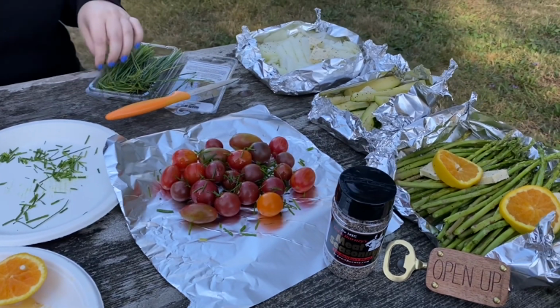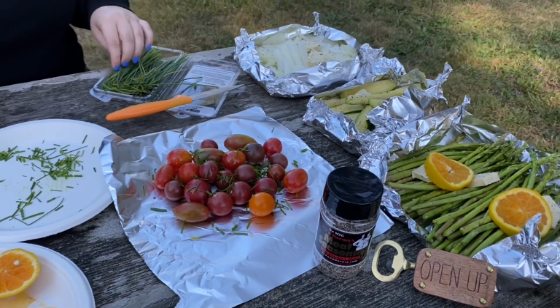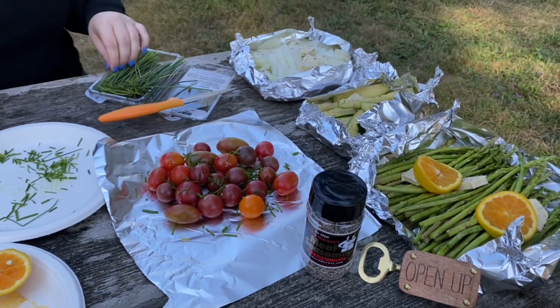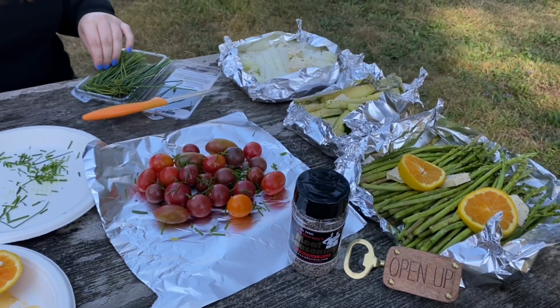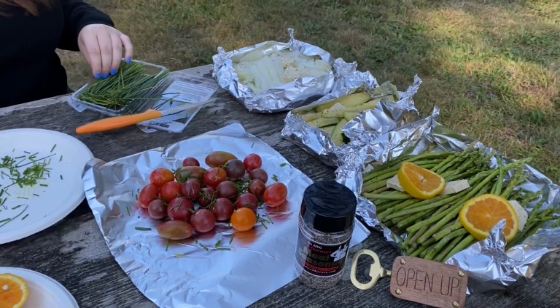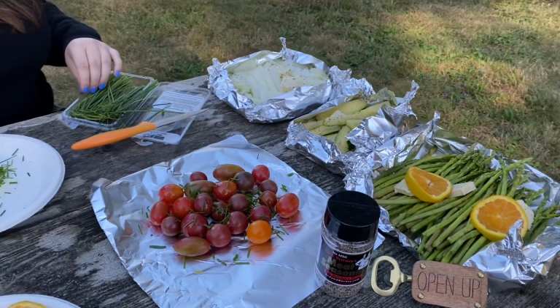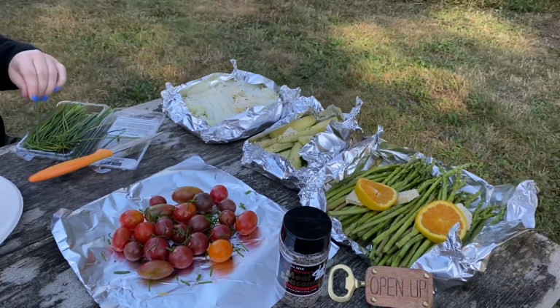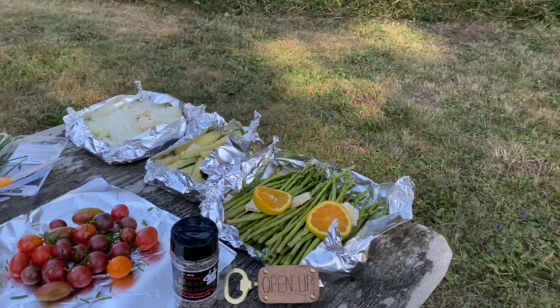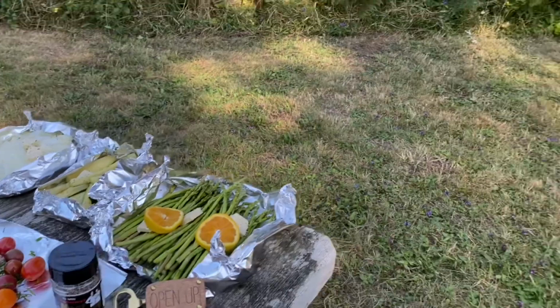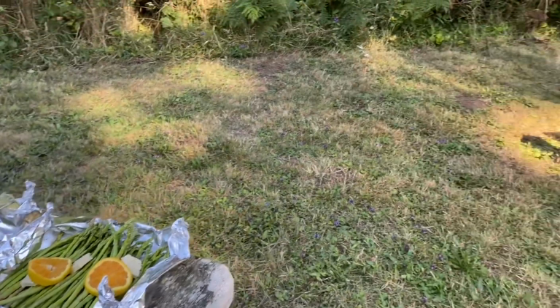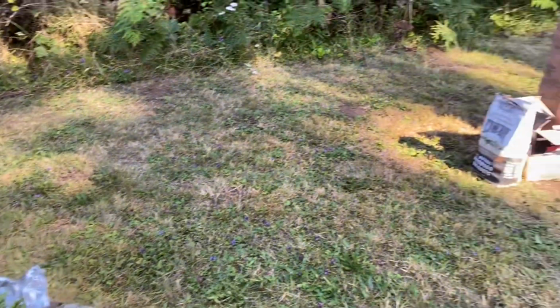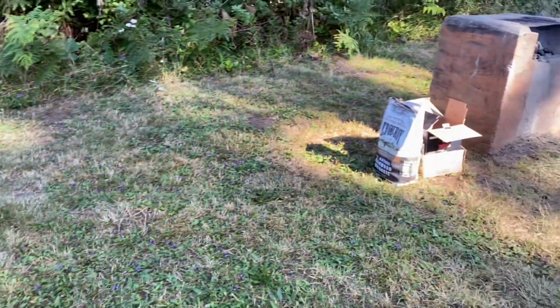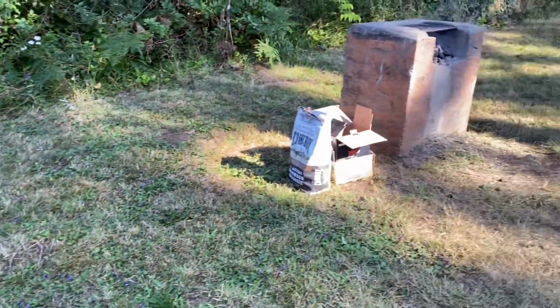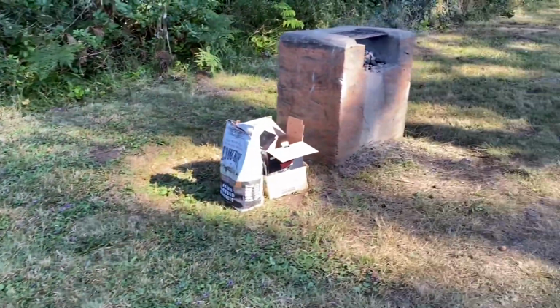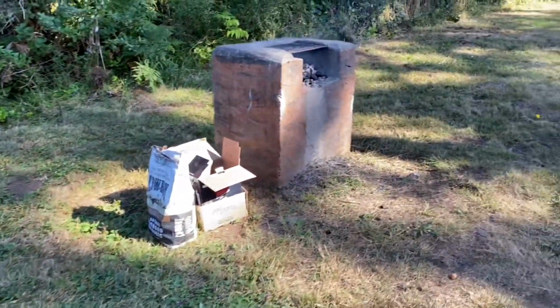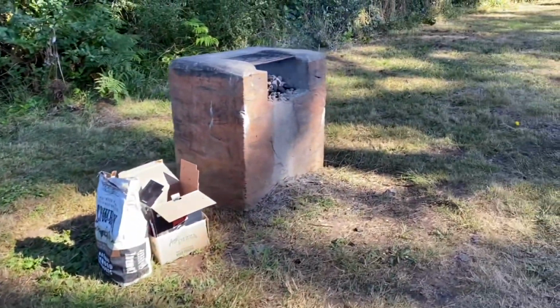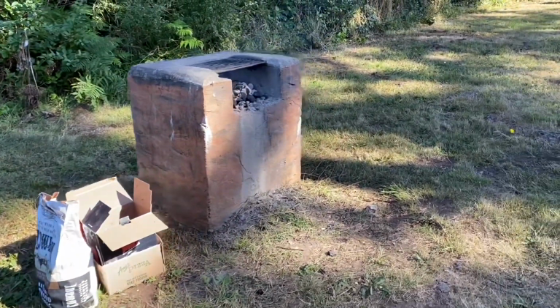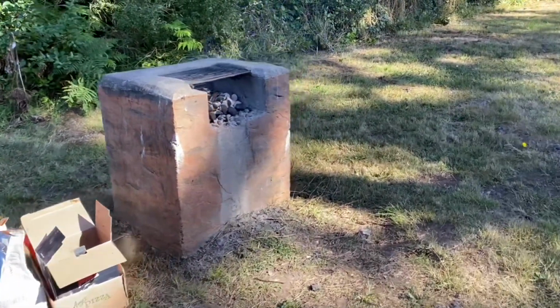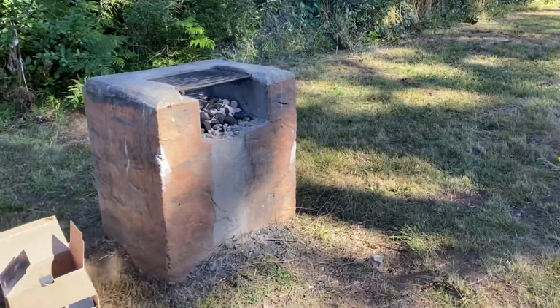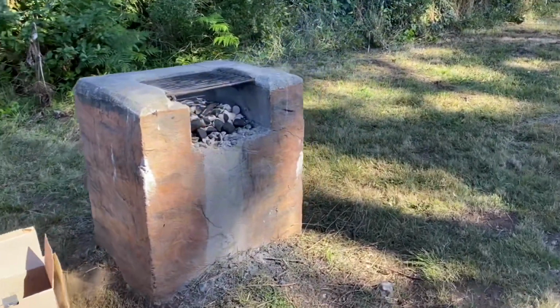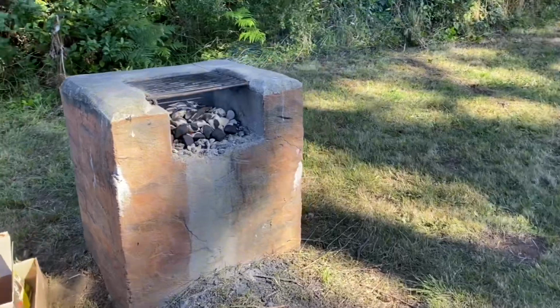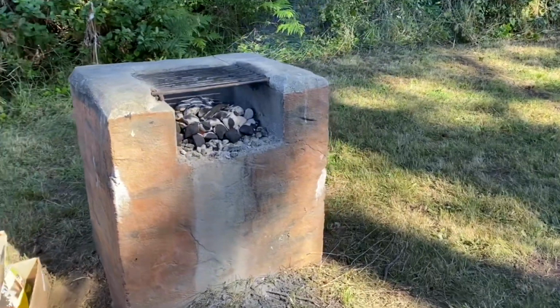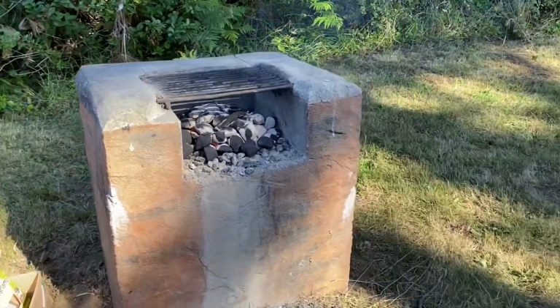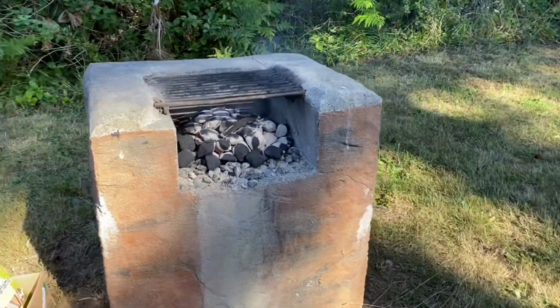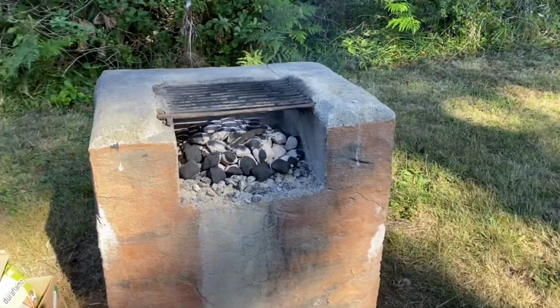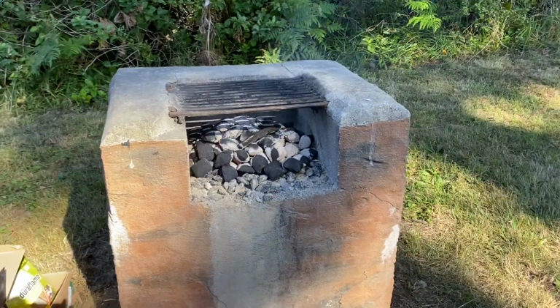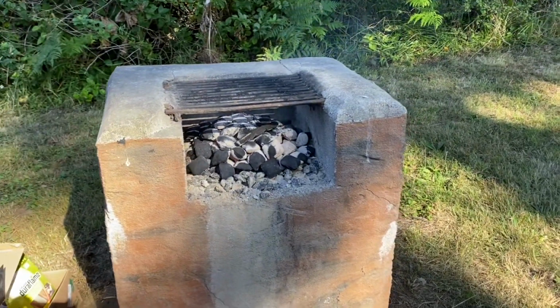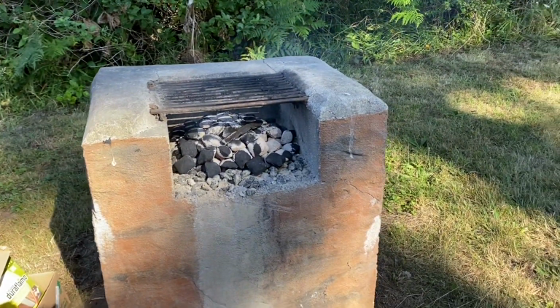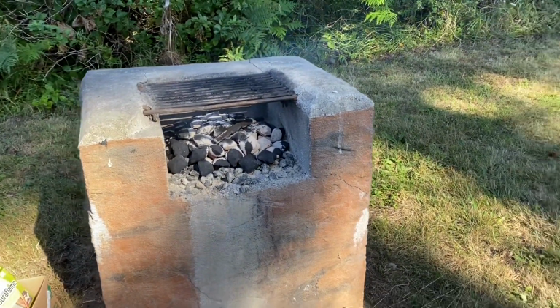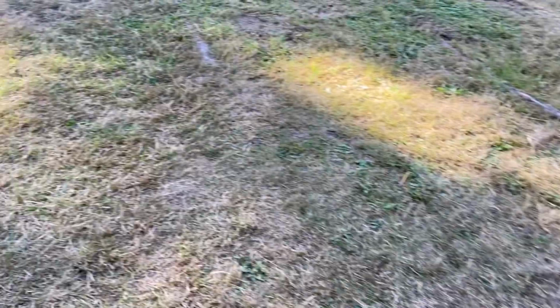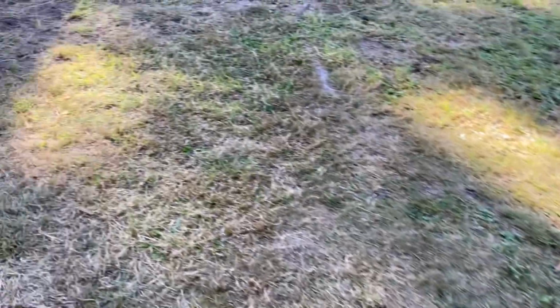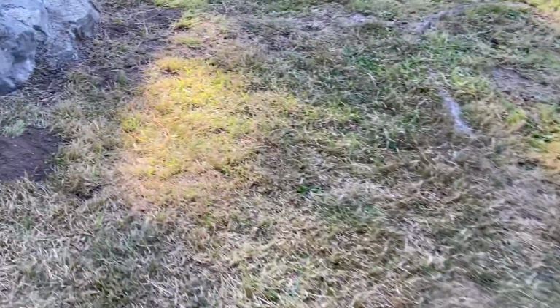Wow, that looks fantastic. Let's see — we've got our coals working here. They're almost there. Look at that.